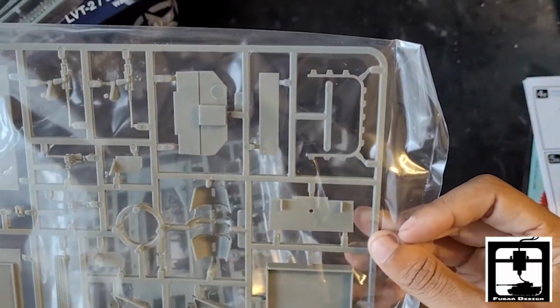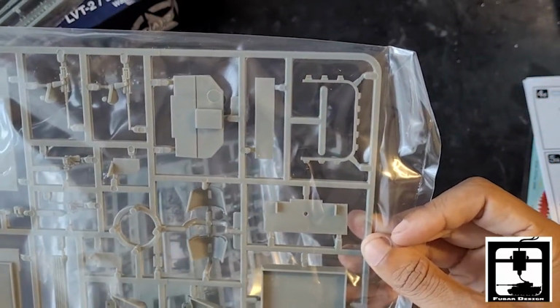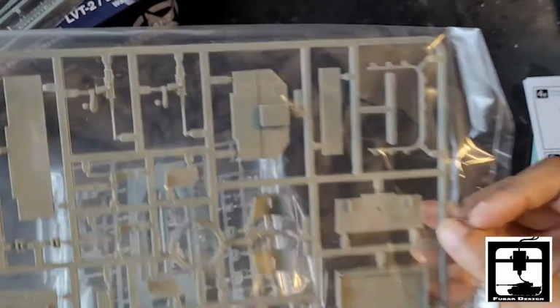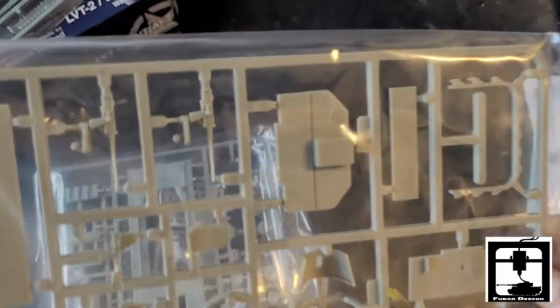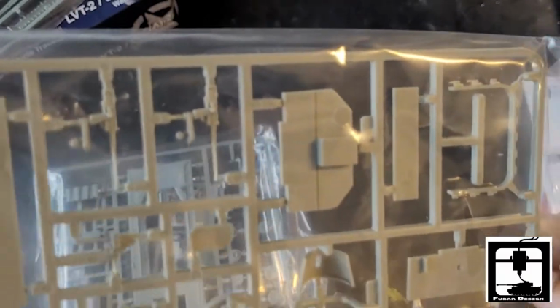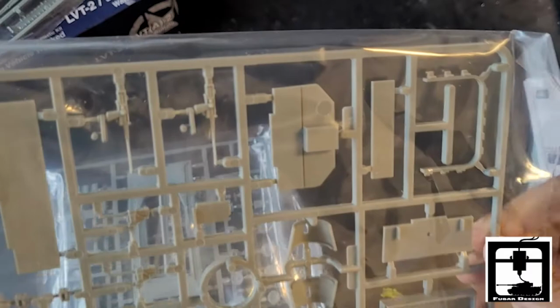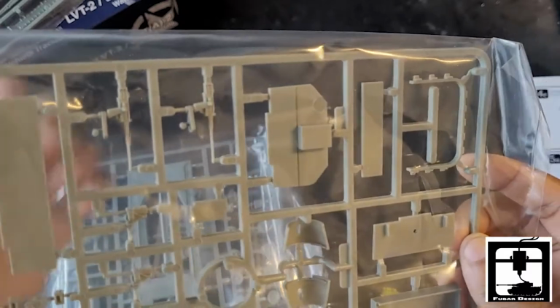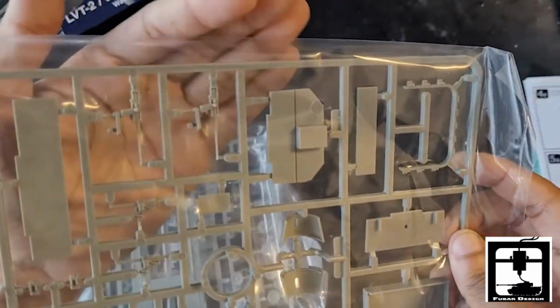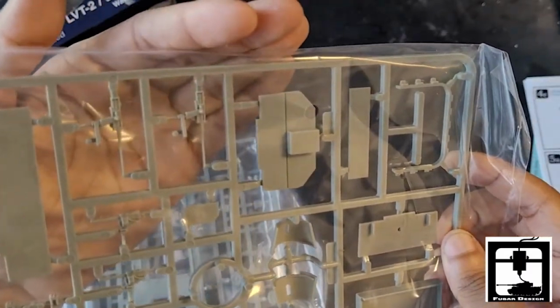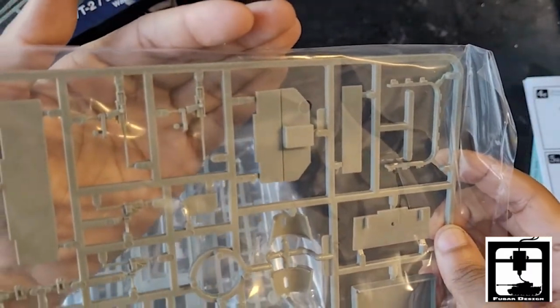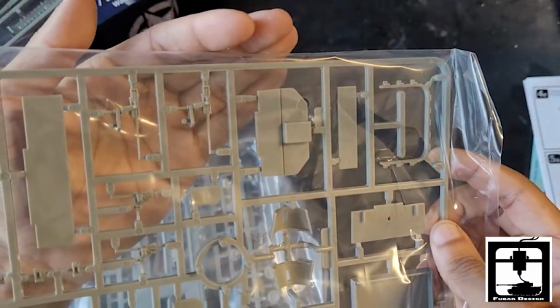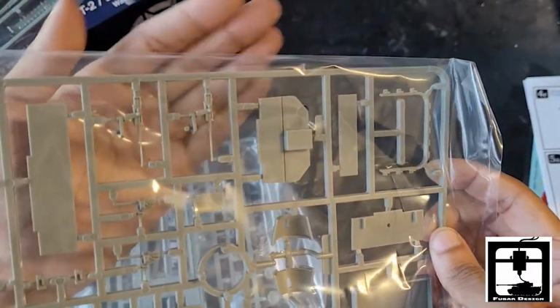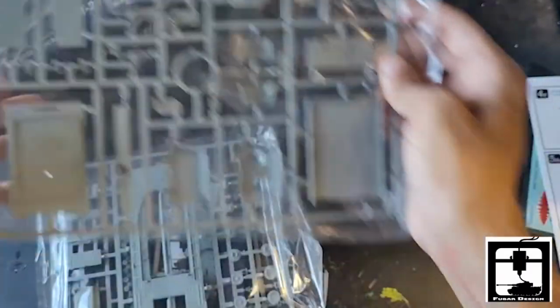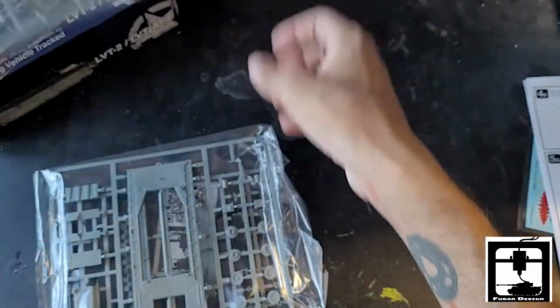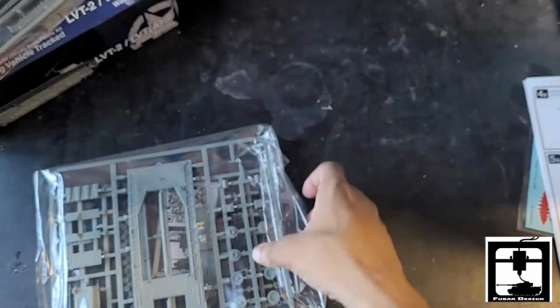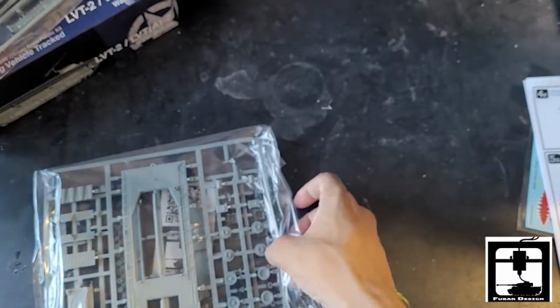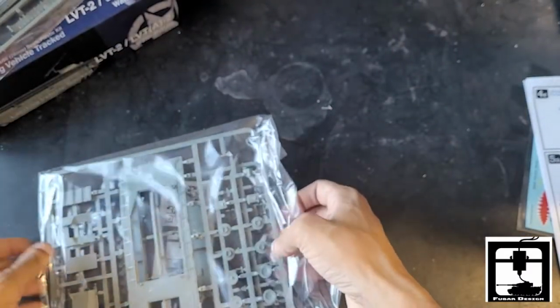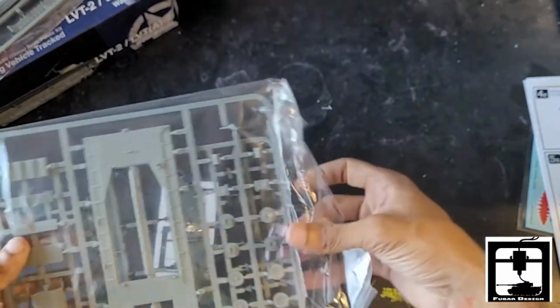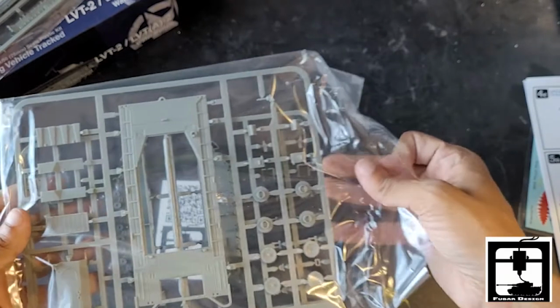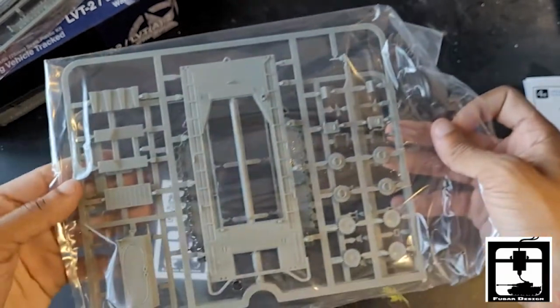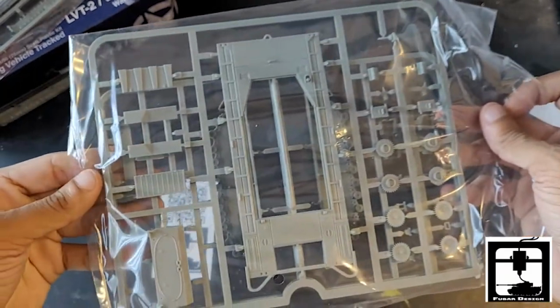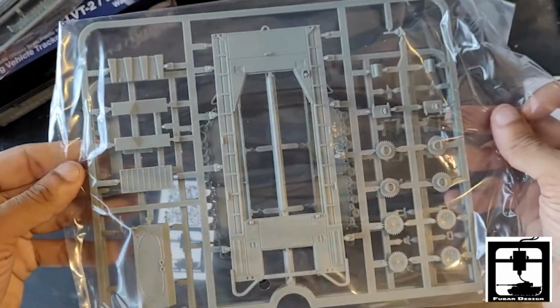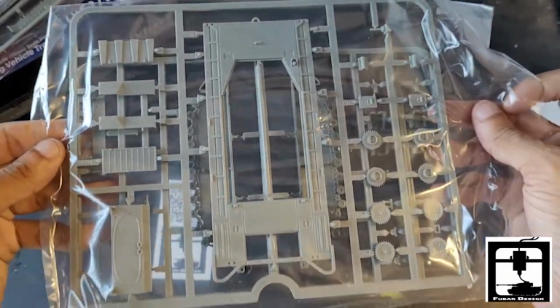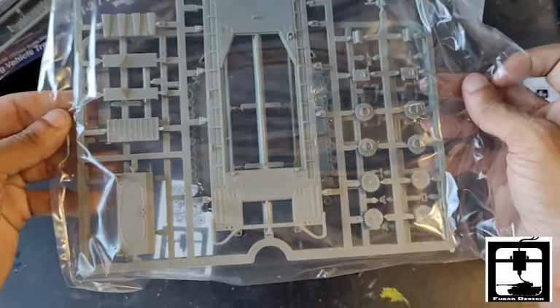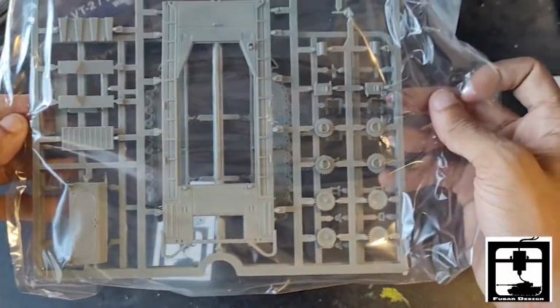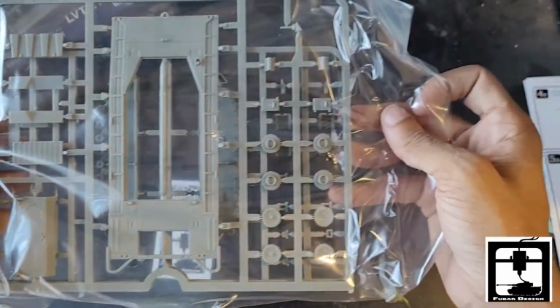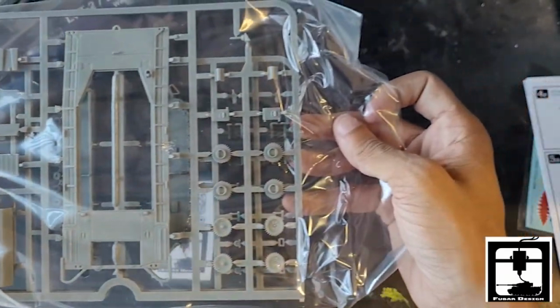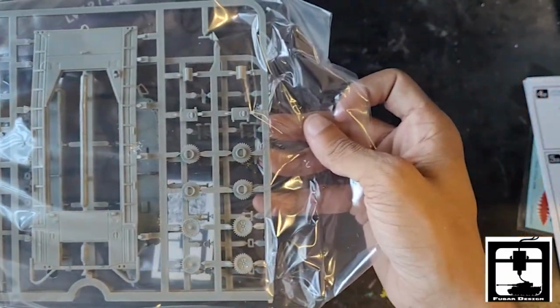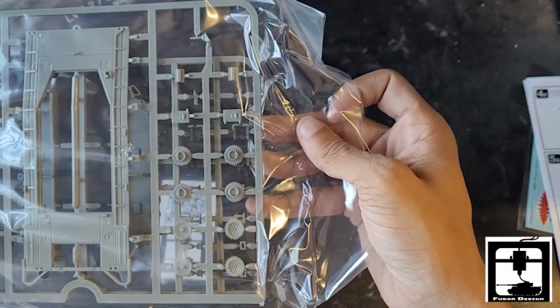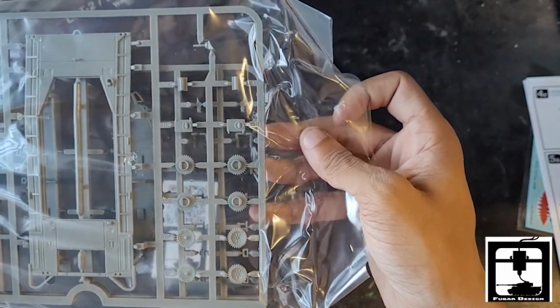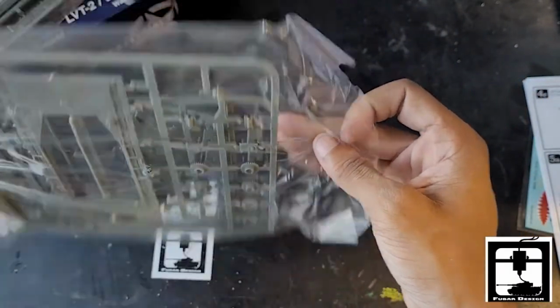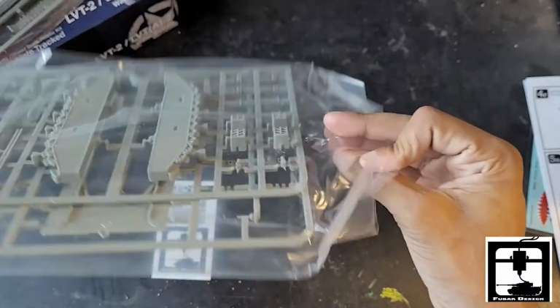And then the nice machine guns right there — camera would focus. And then the third and fourth bags have the top and a lot of the accessory pieces and wheels.